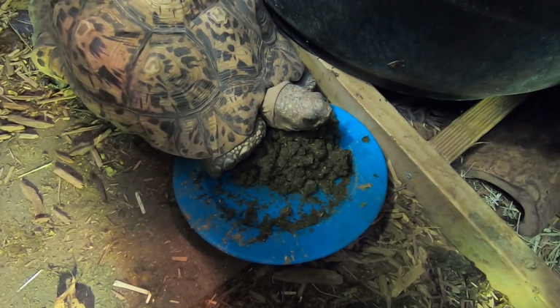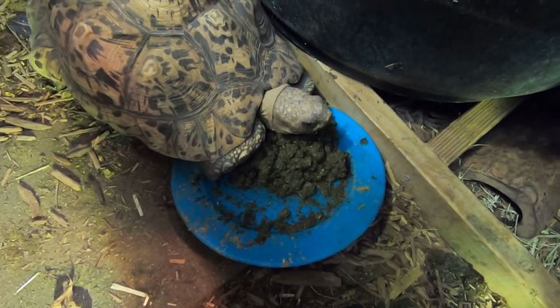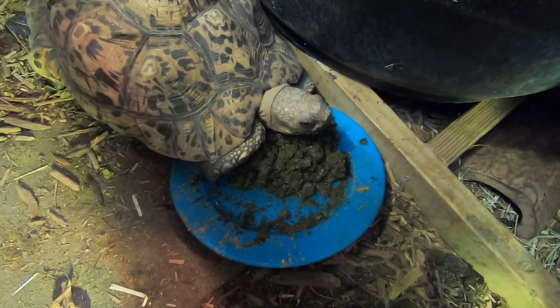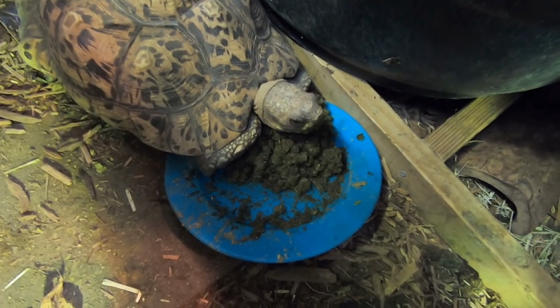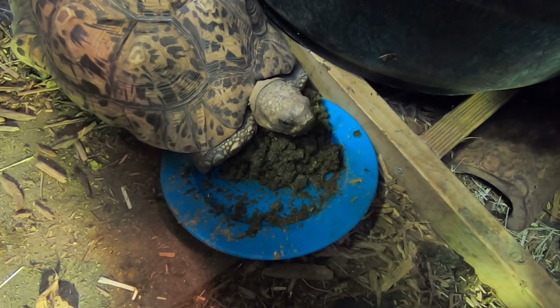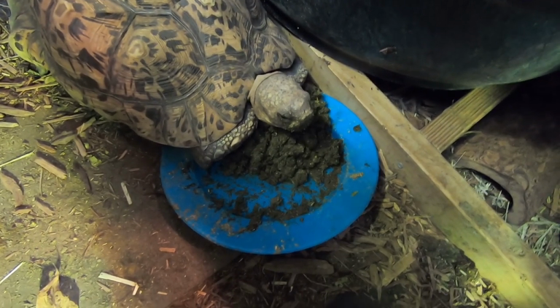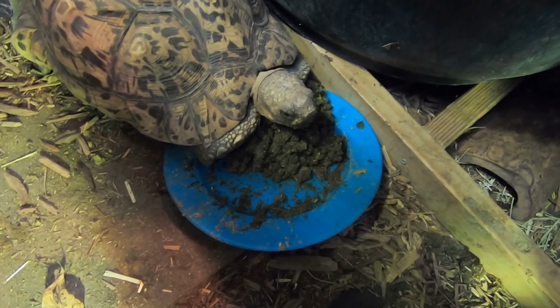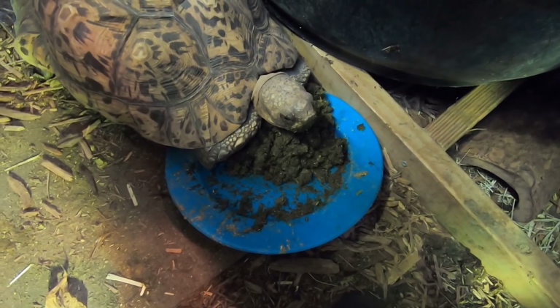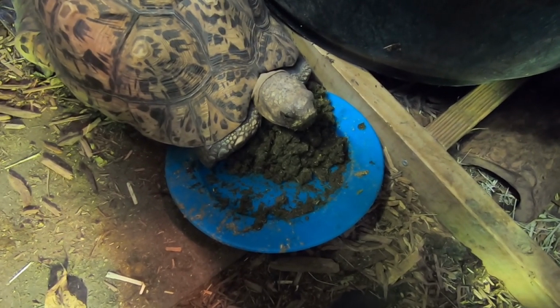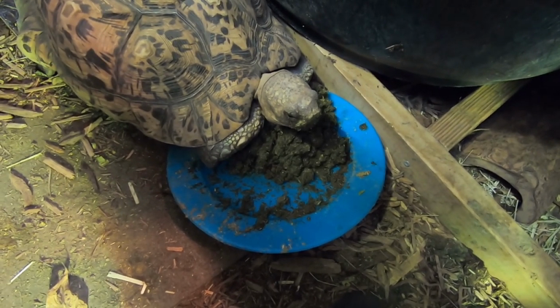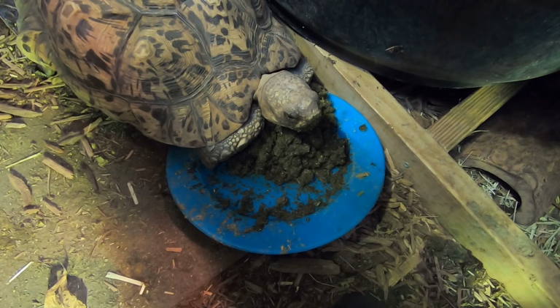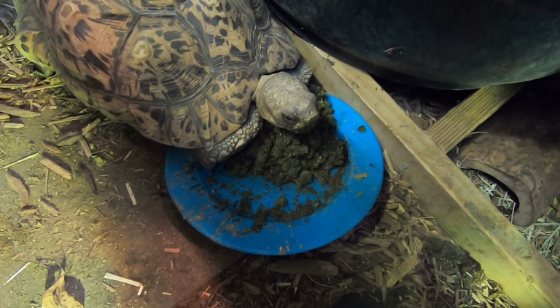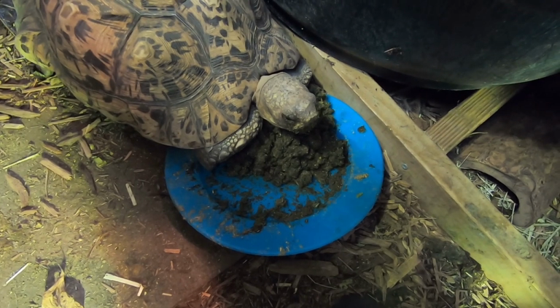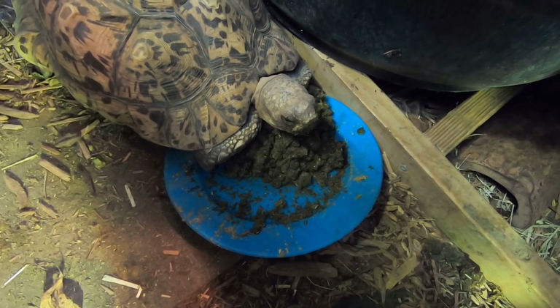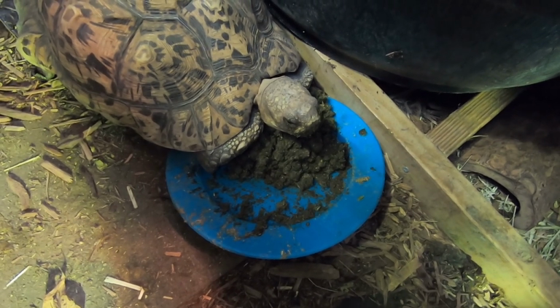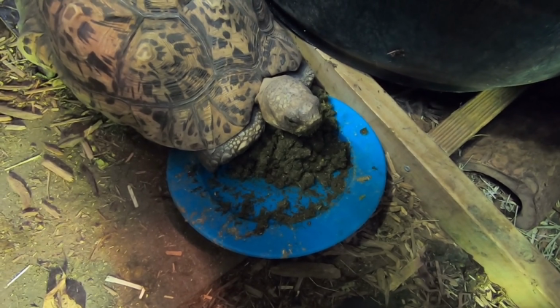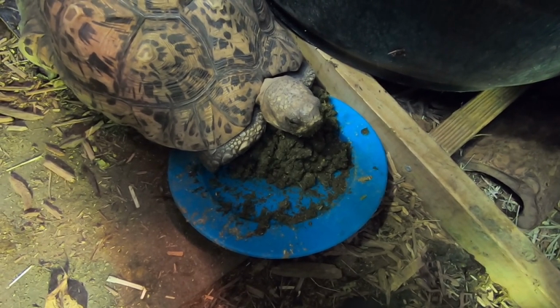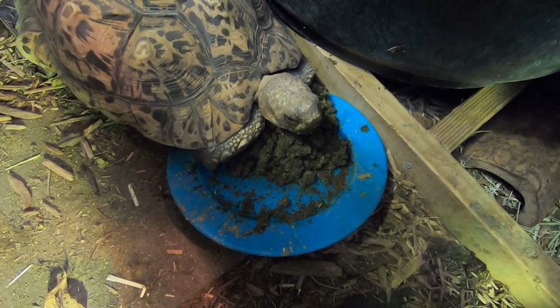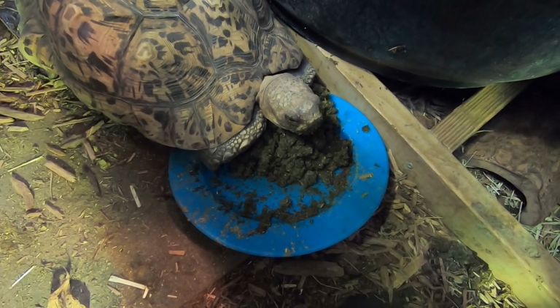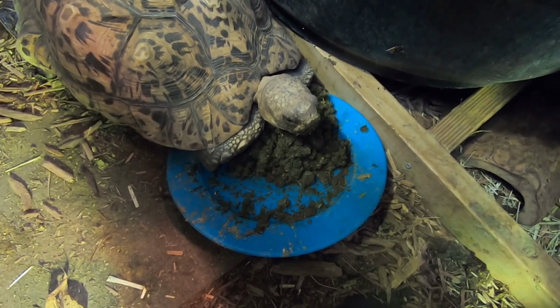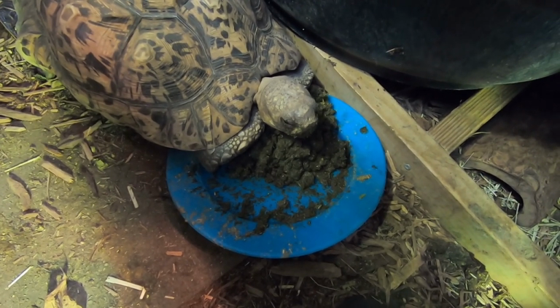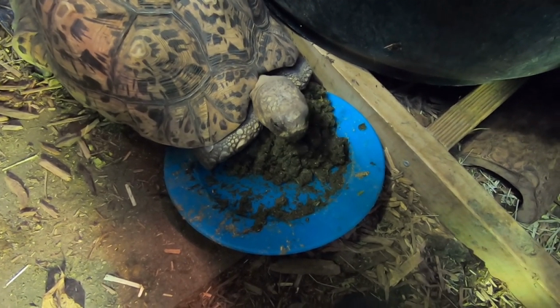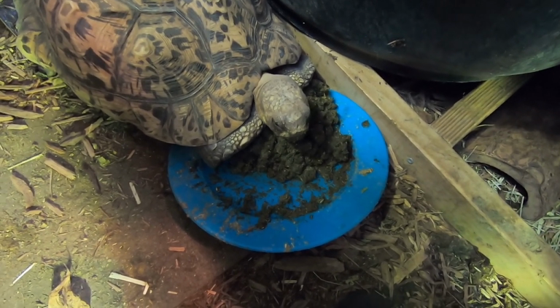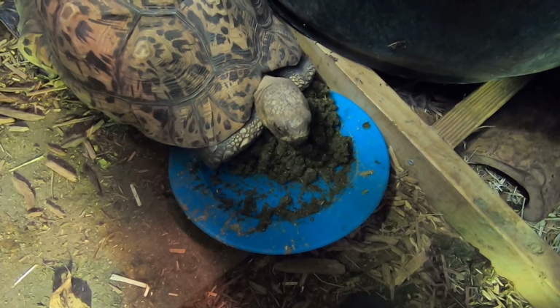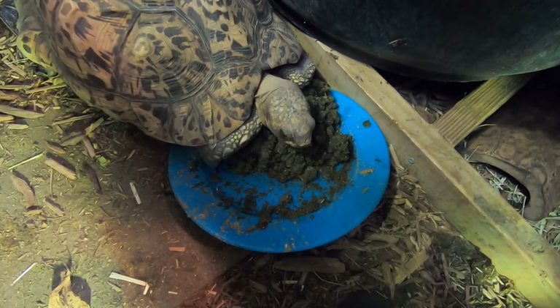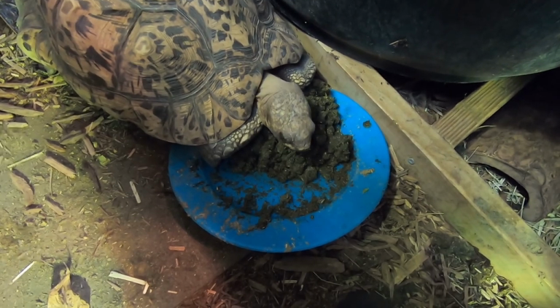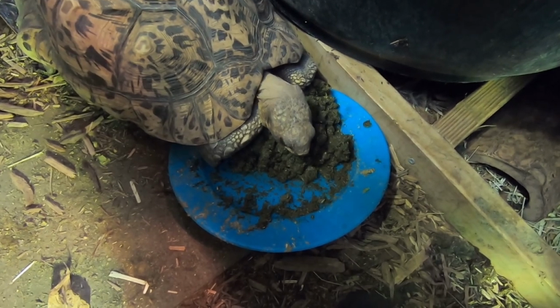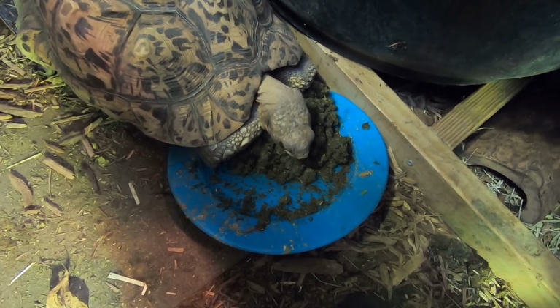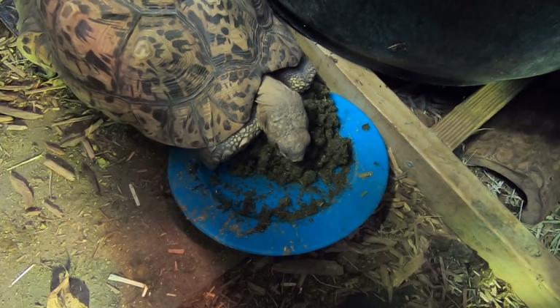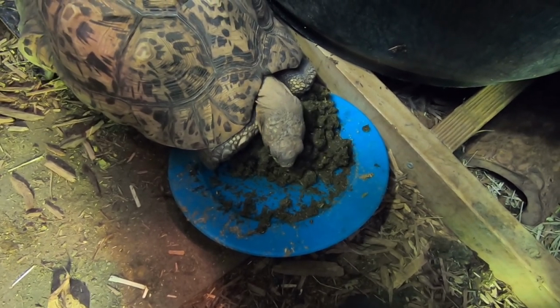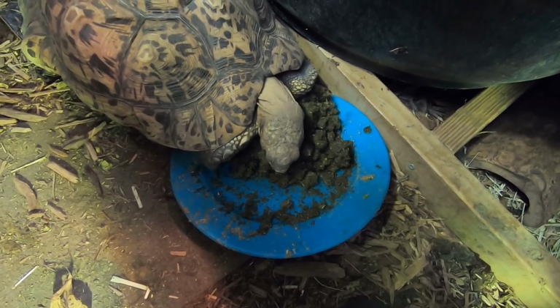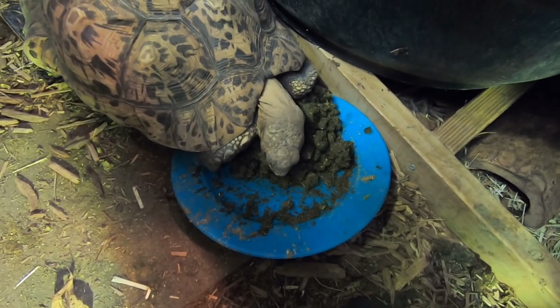Let me go show you how I'm going to use that little bit of remainder and put it on some romaine lettuce to entice the hatchlings to transition over to mainly this hay and grass diet.